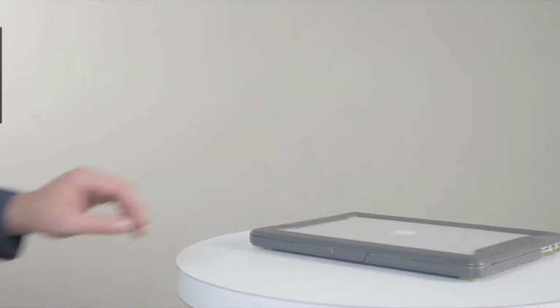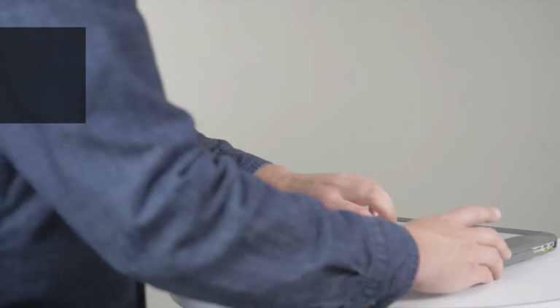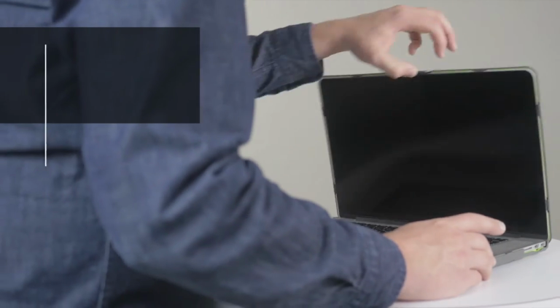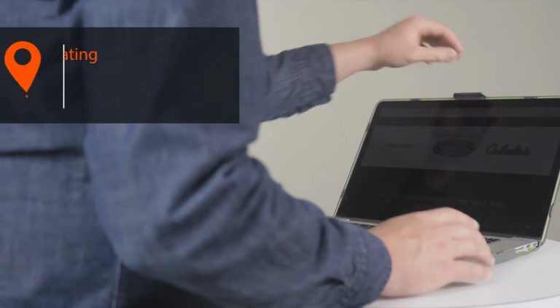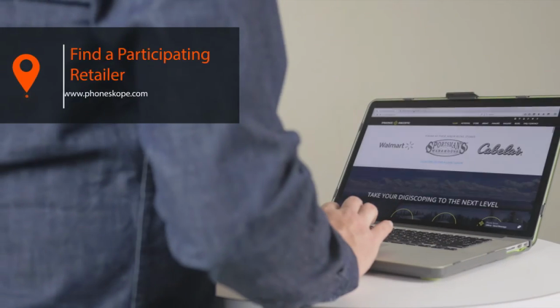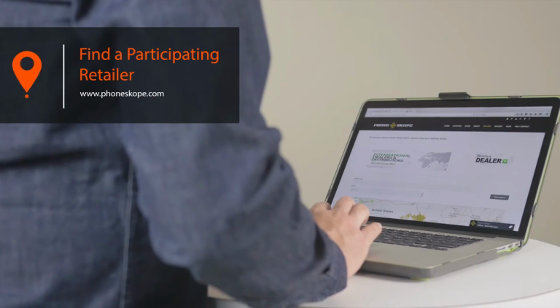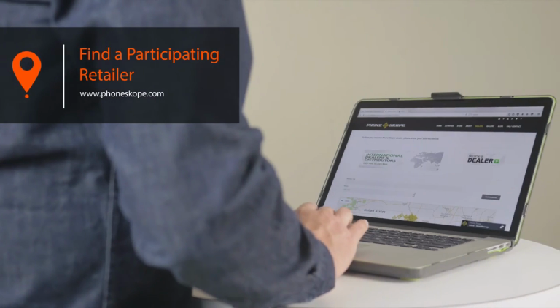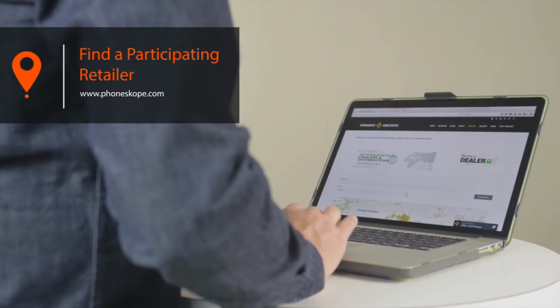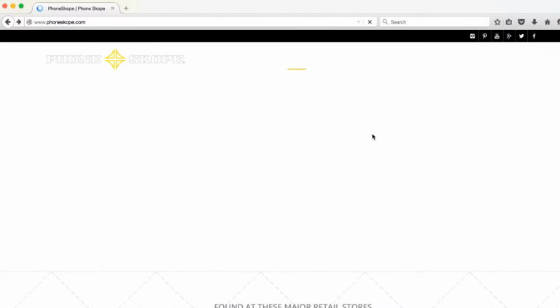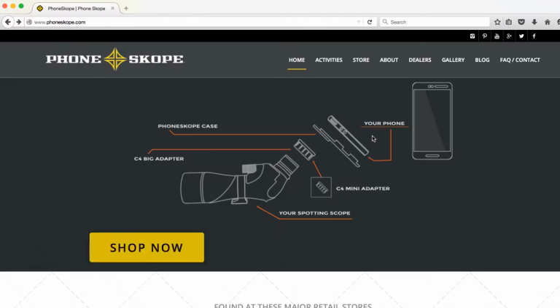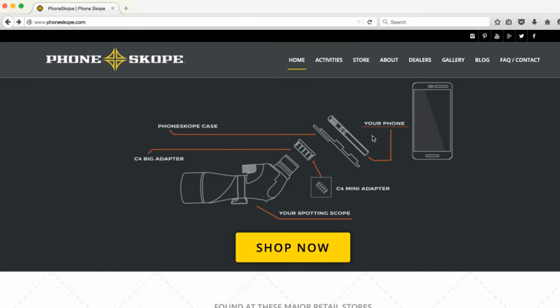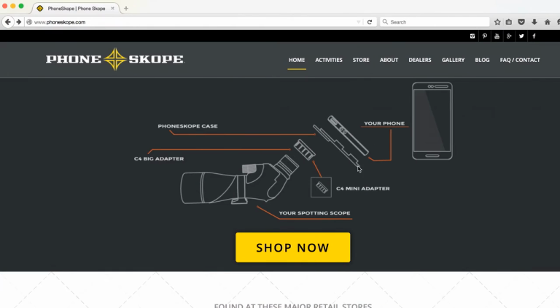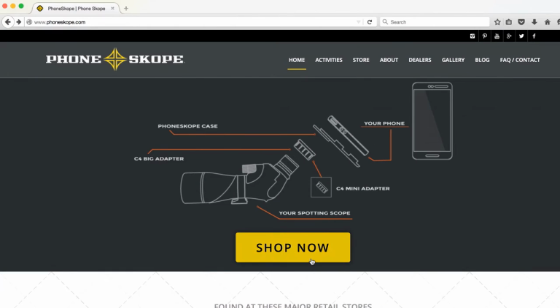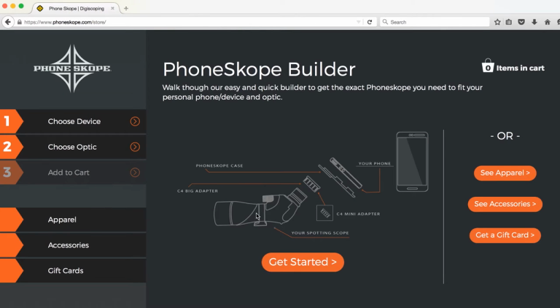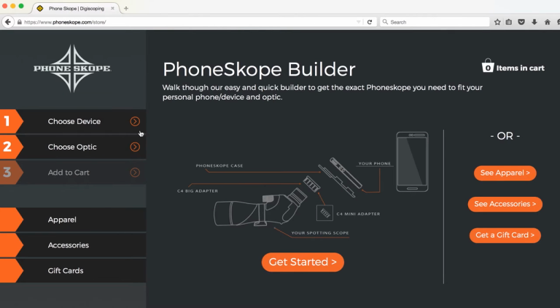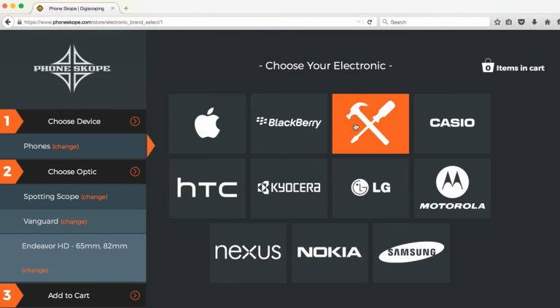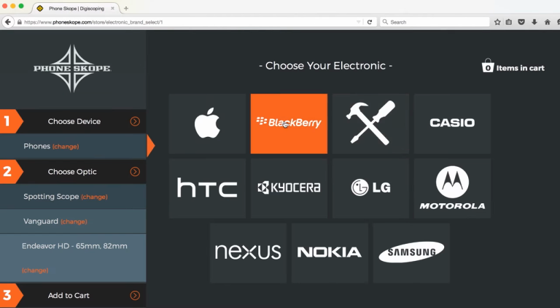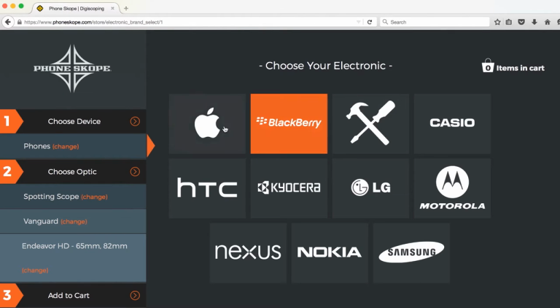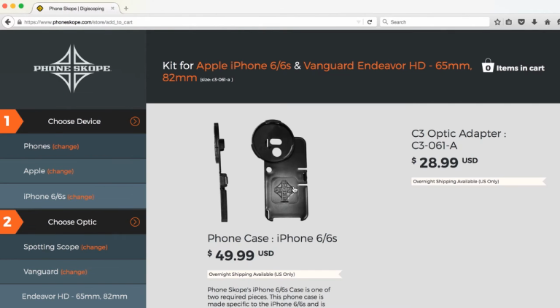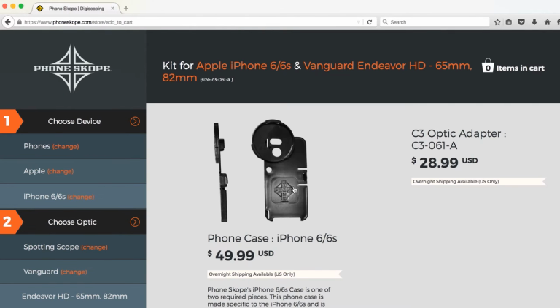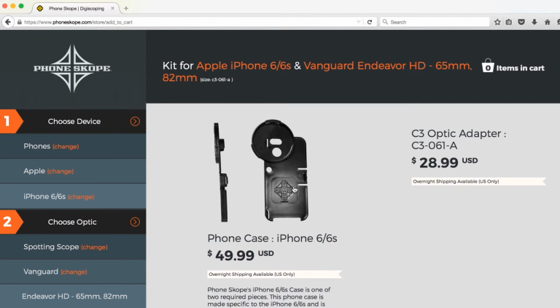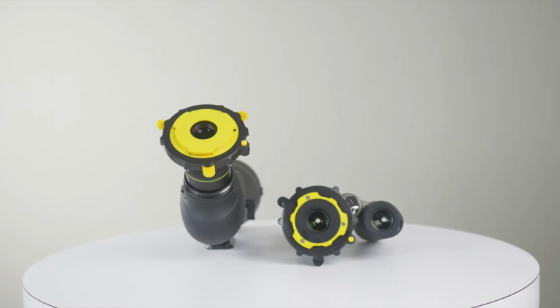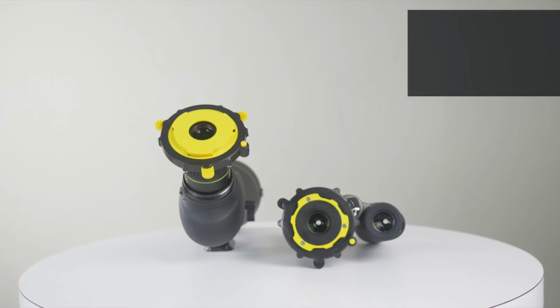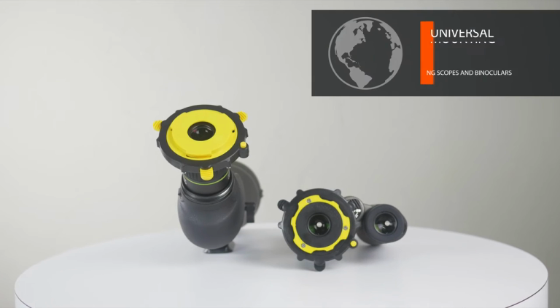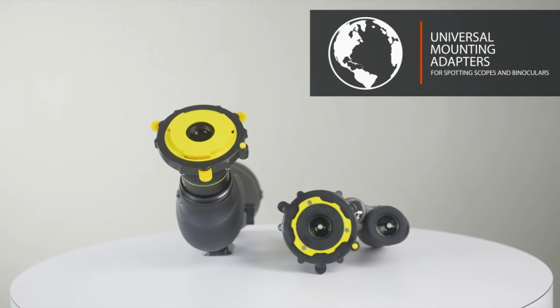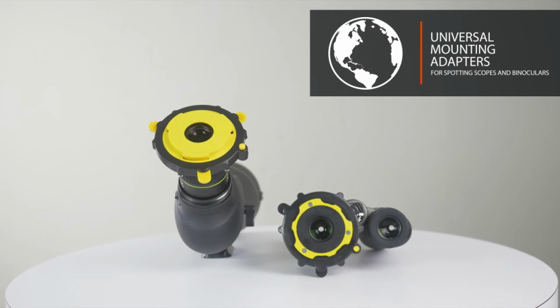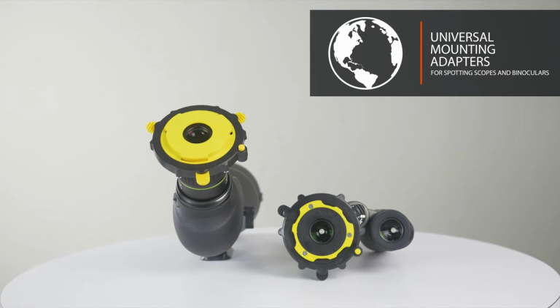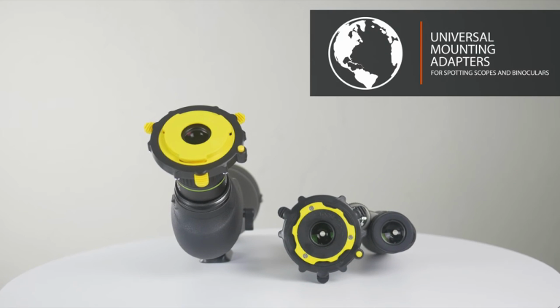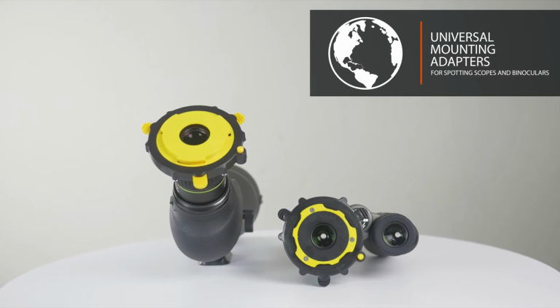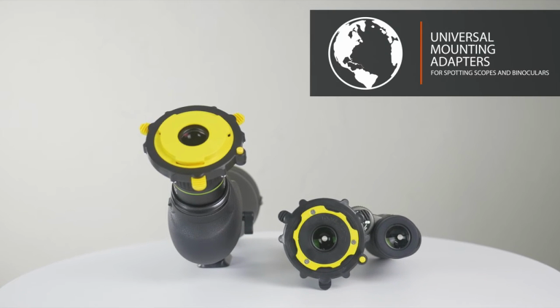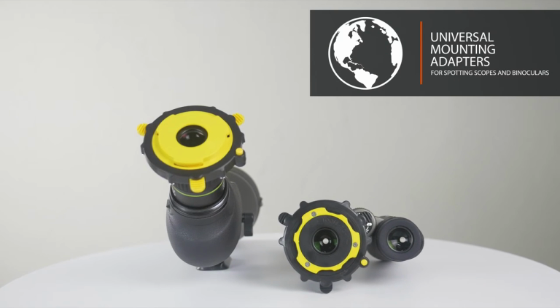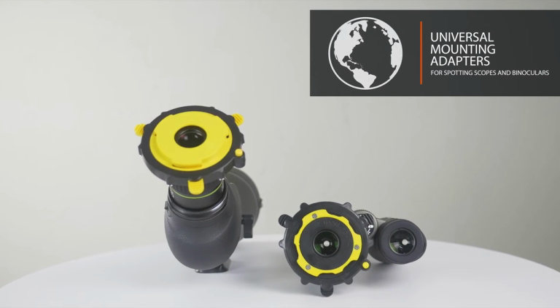The process is easy — either find a participating retailer, or simply visit PhoneScope.com. Once there, identify your specific phone and optic. Conveniently, PhoneScope also offers a universal spotting scope or binocular adapter.